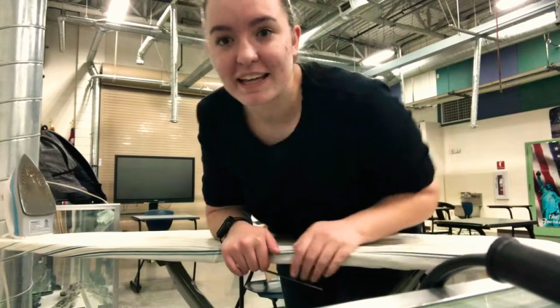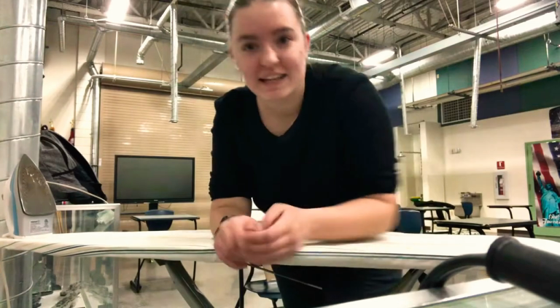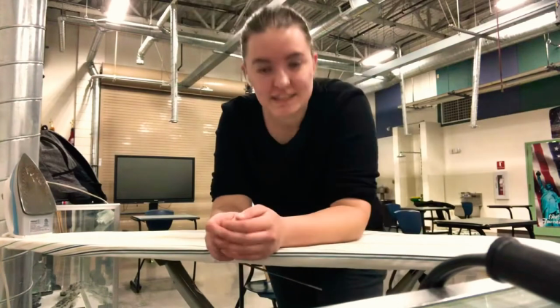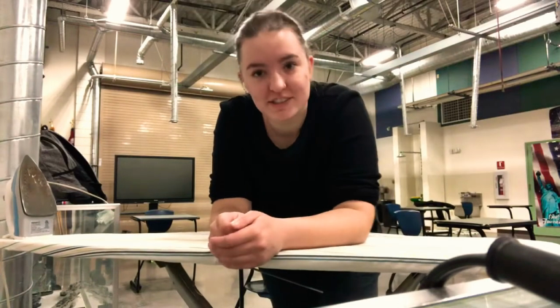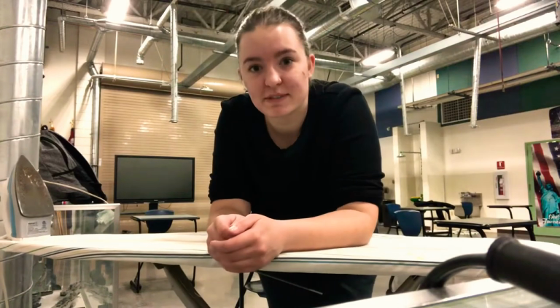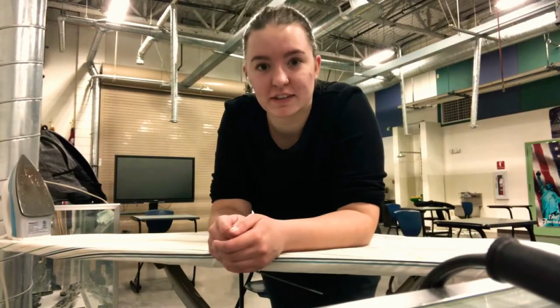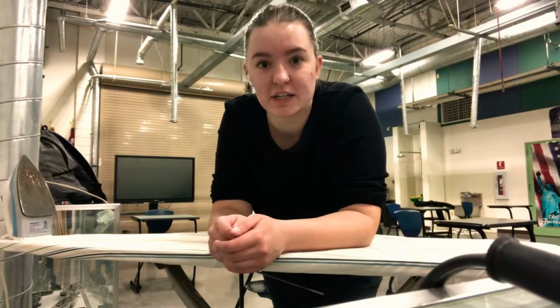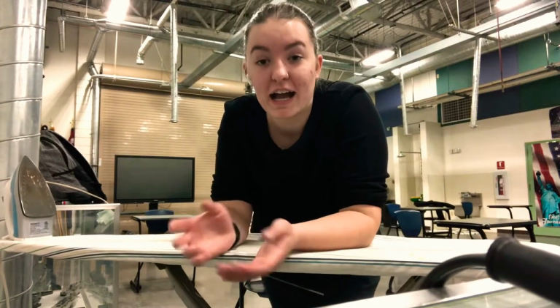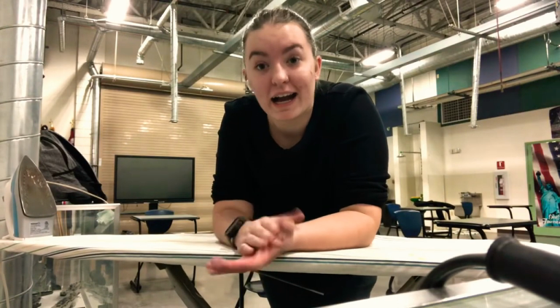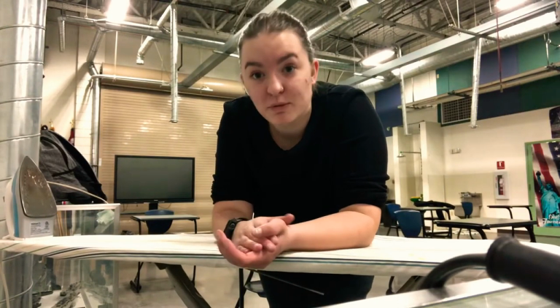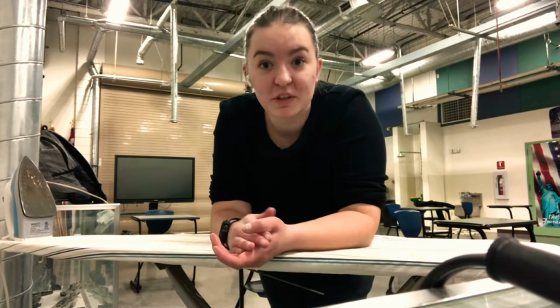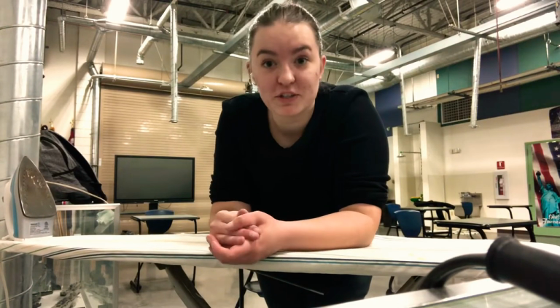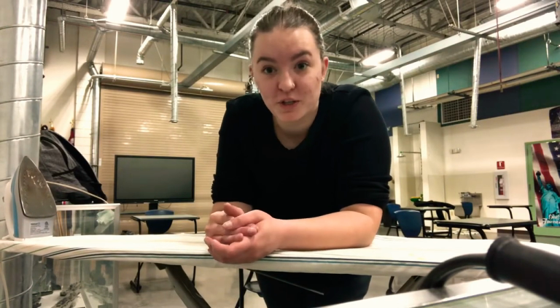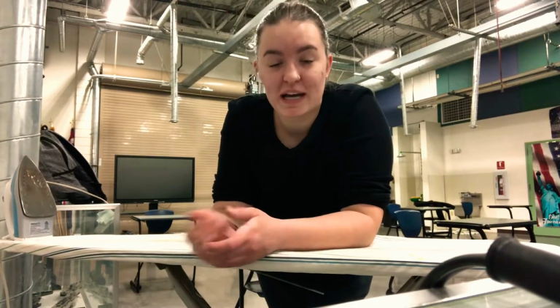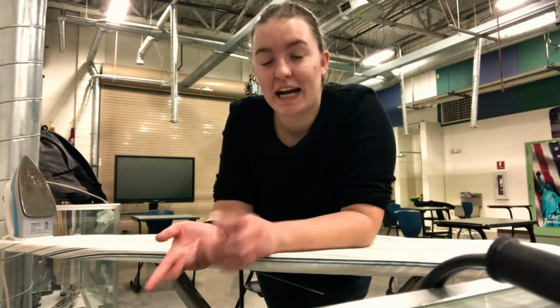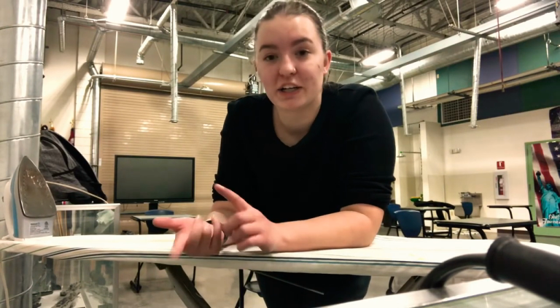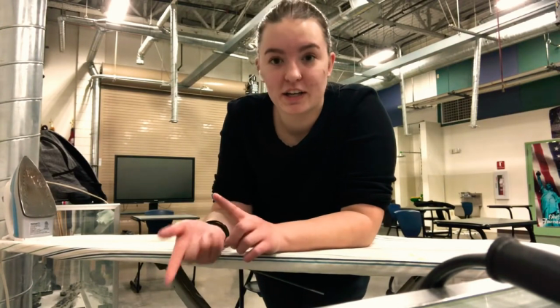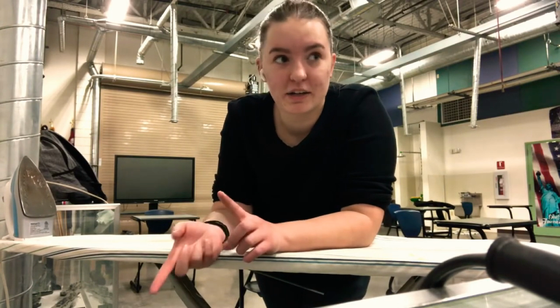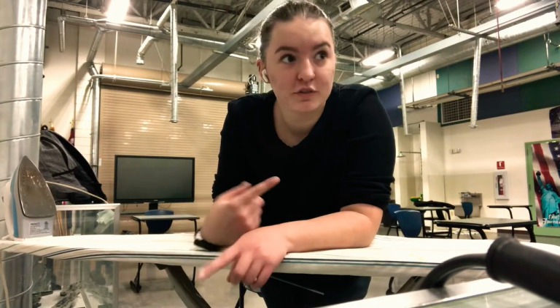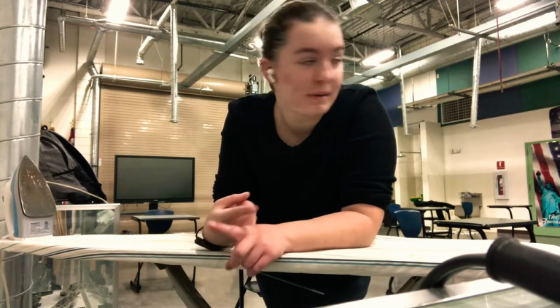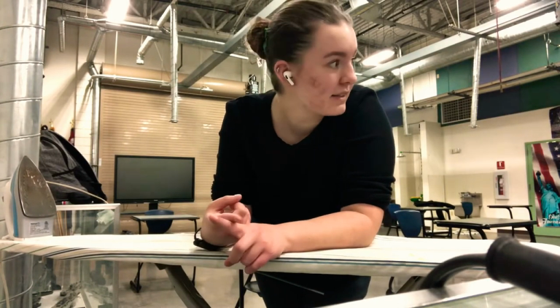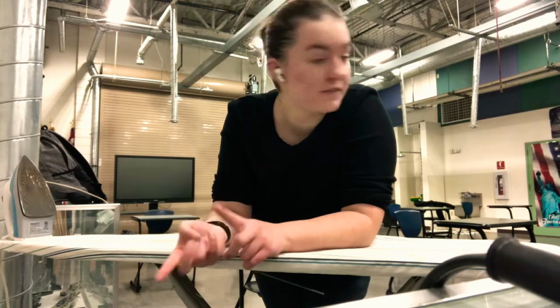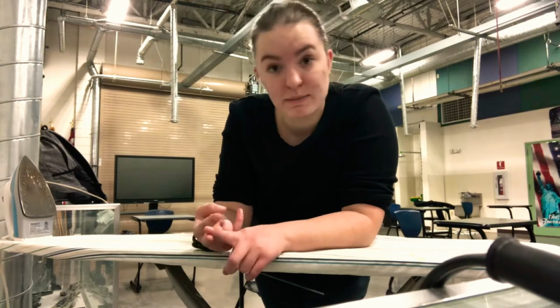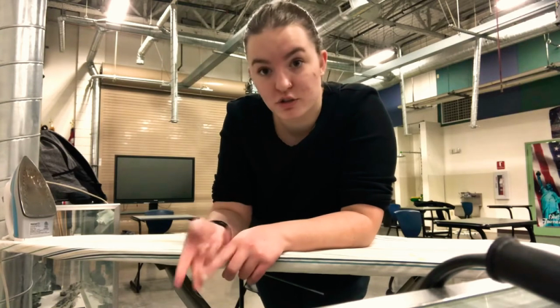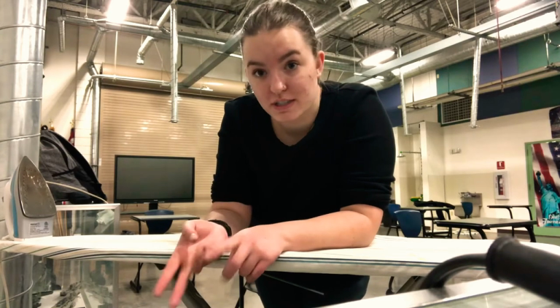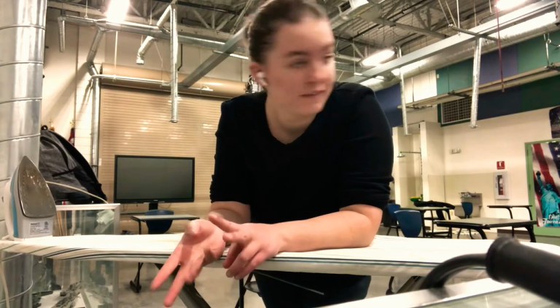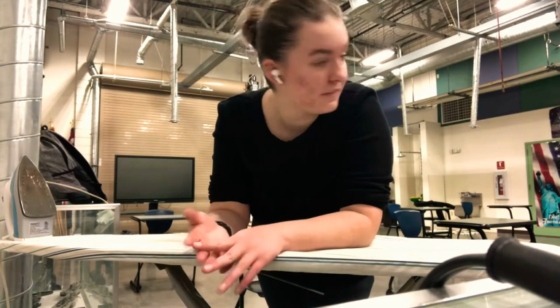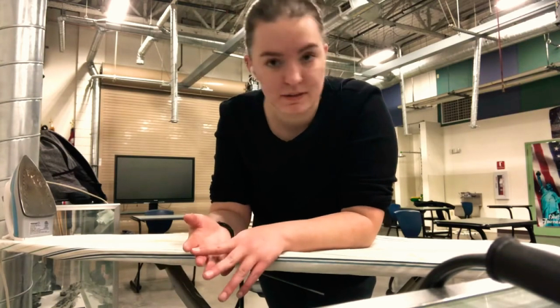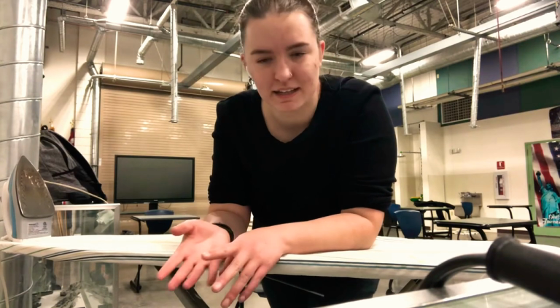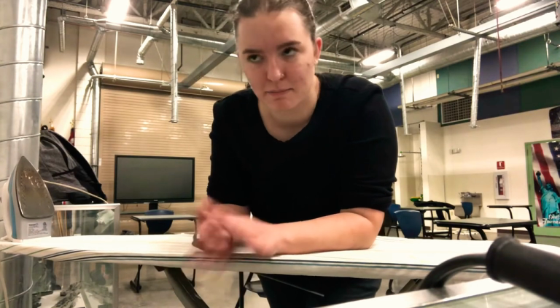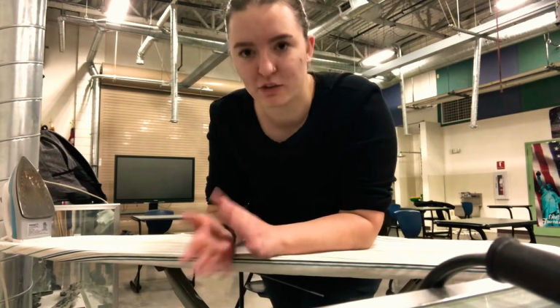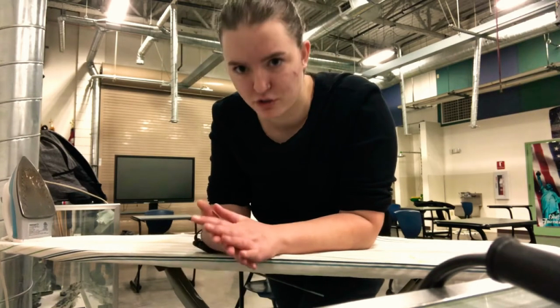Hey guys, it is your CMC Phillips here. I am going to be showing you how to iron uniform pants, female shirt, and male shirt.